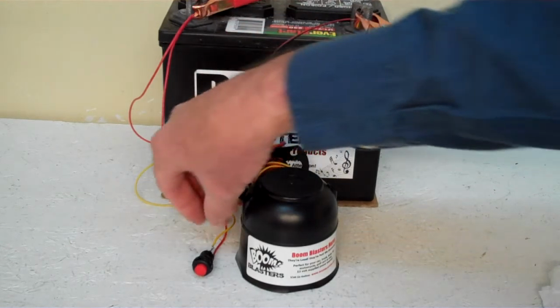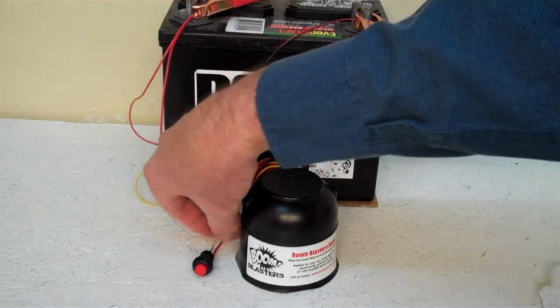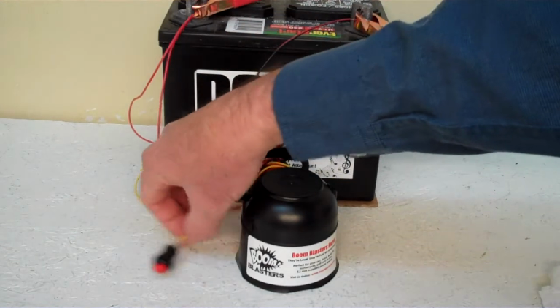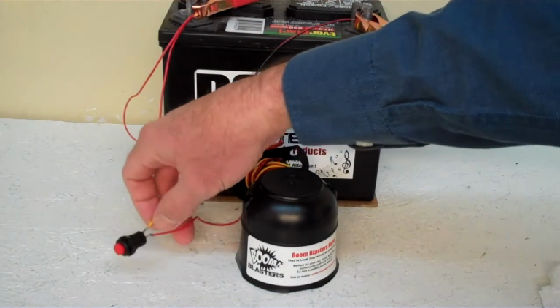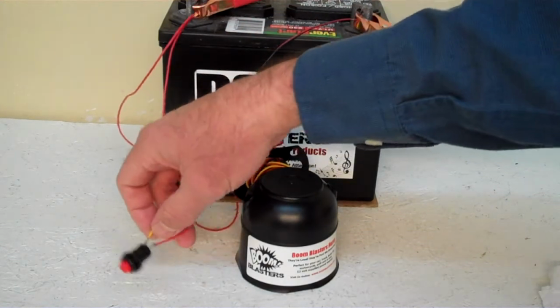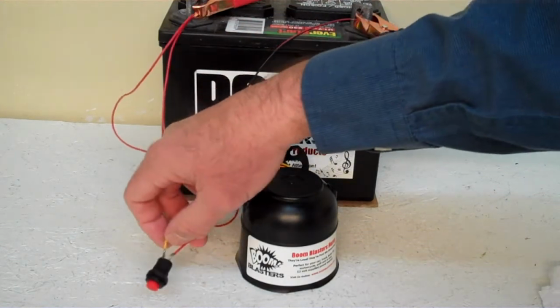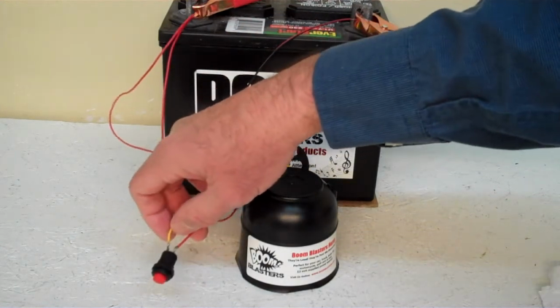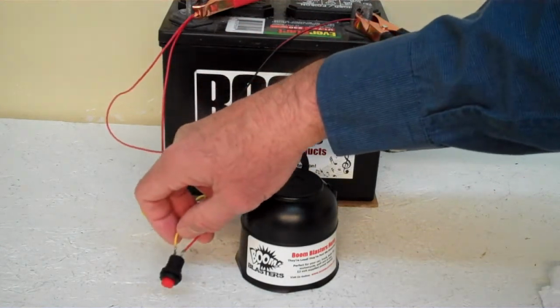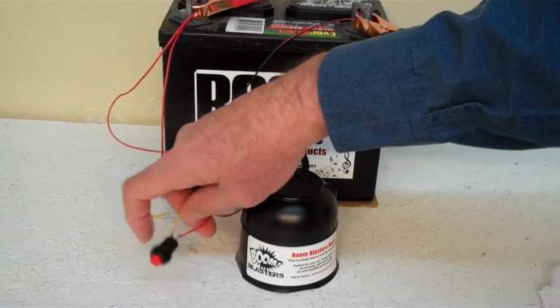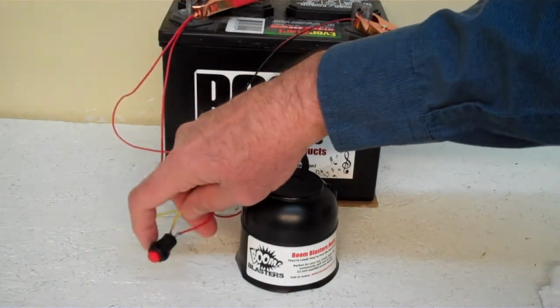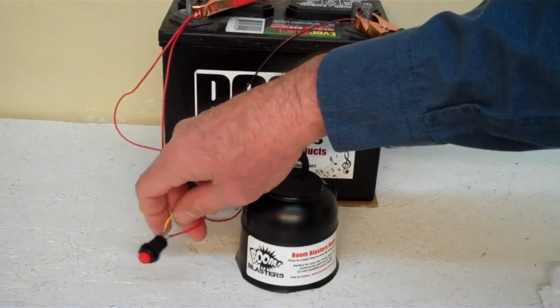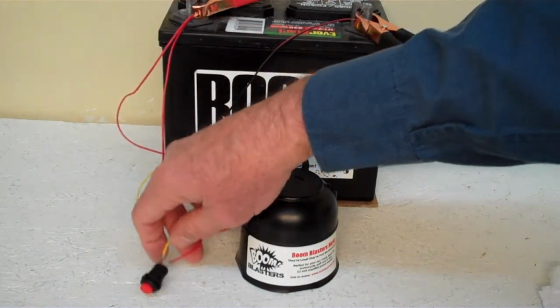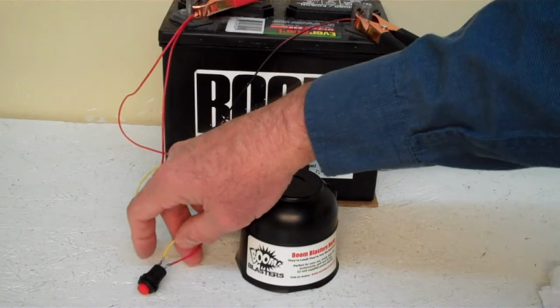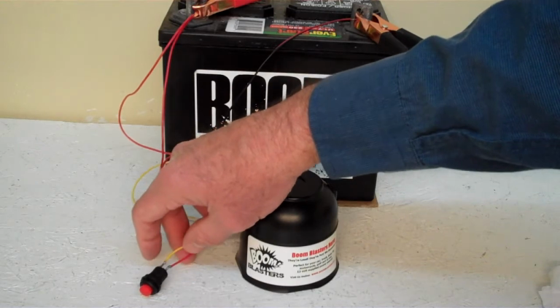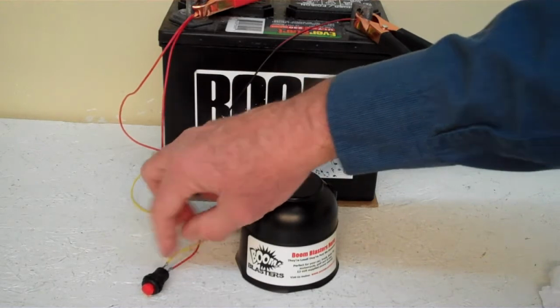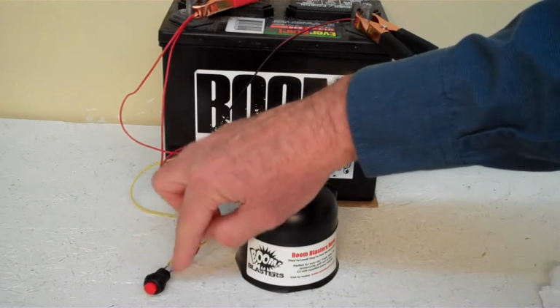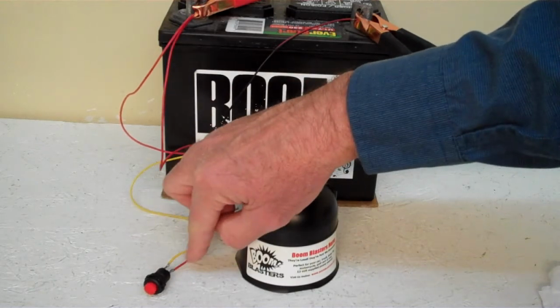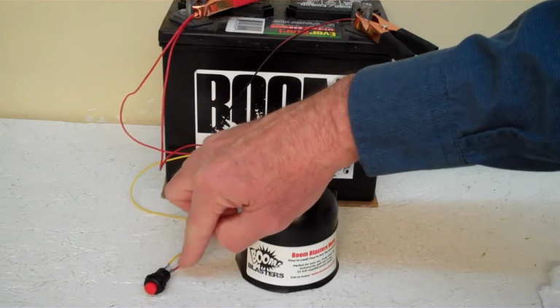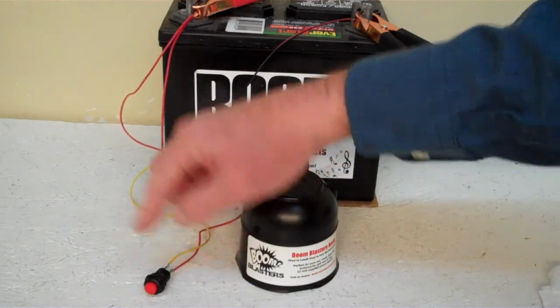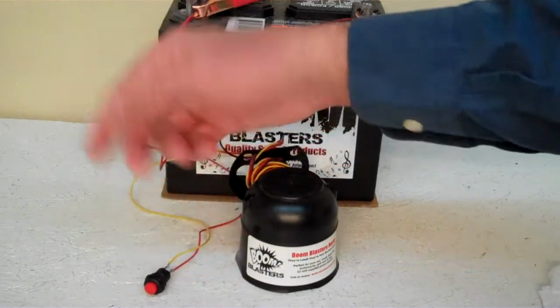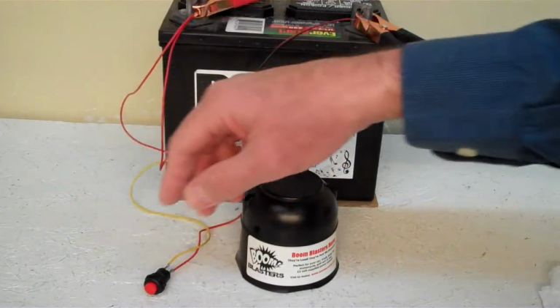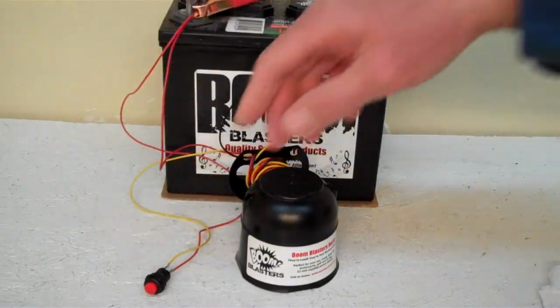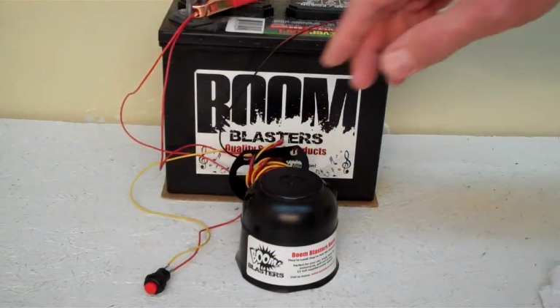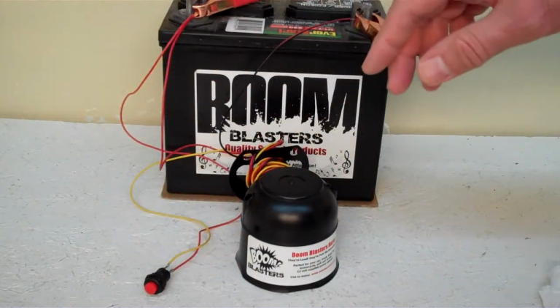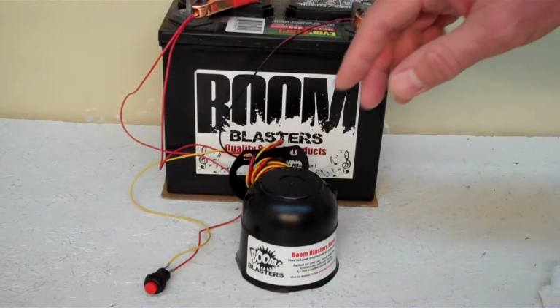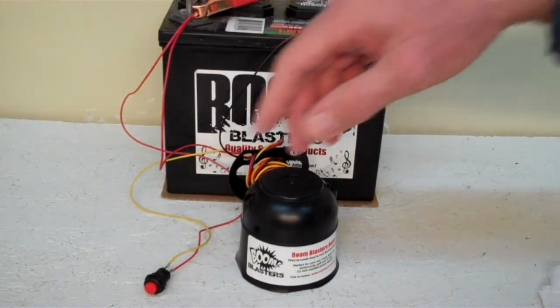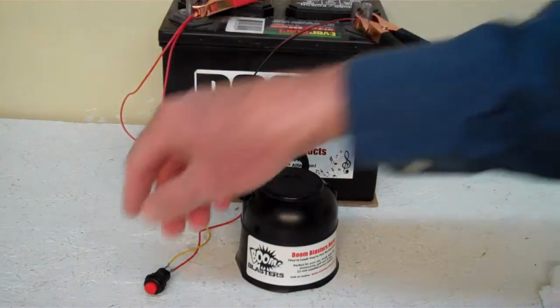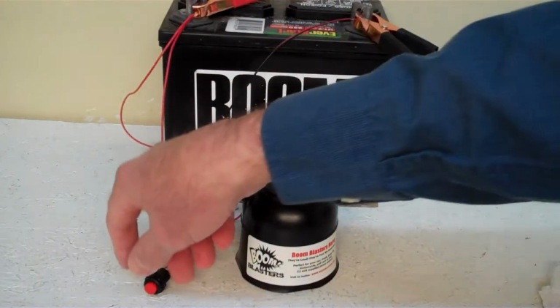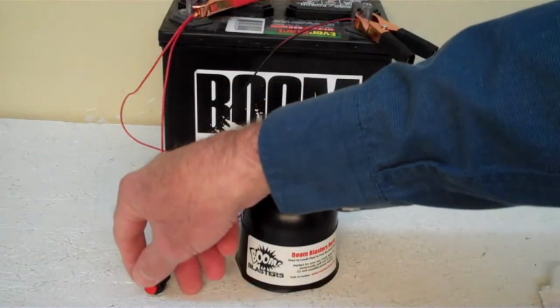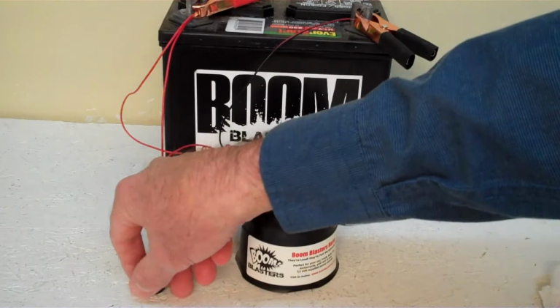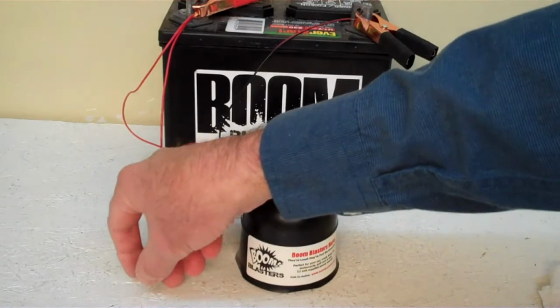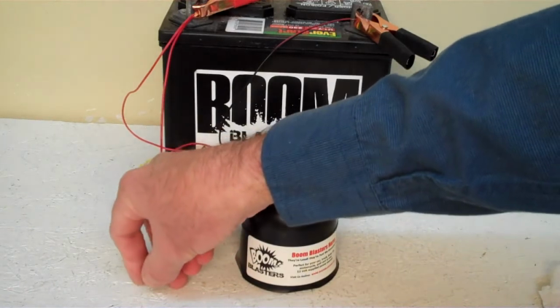Then you just run your yellow wire from your horn to one side of the button which is included. And you simply run another 12 volt to the other side of the button and you're good to go. So this is our Foghorn Sounds car horn.